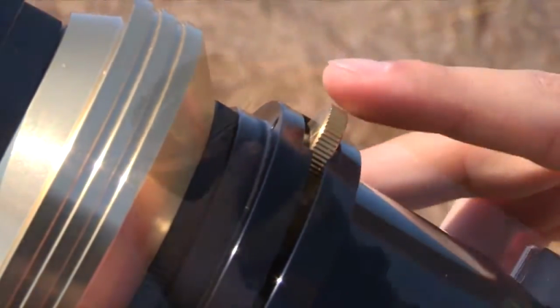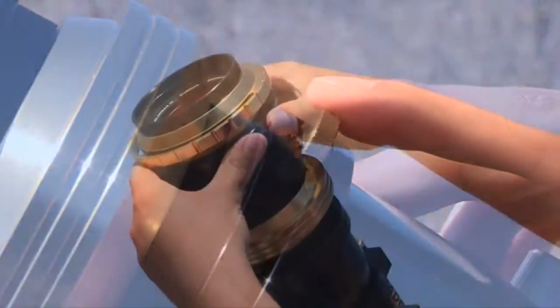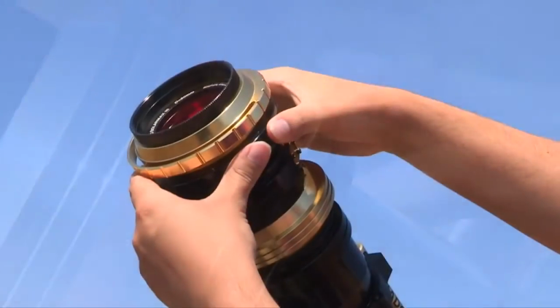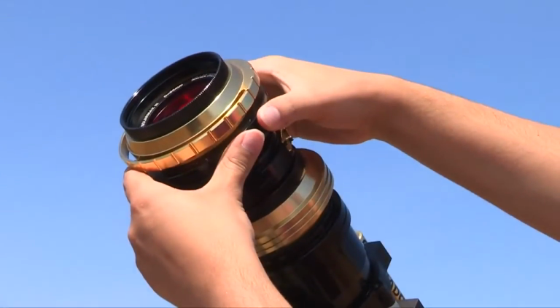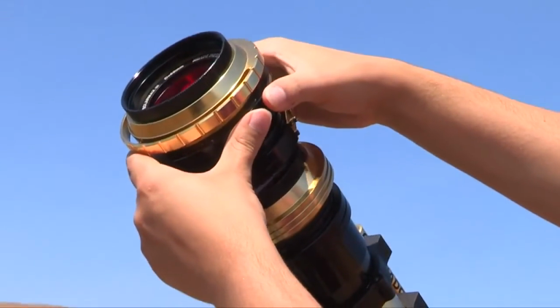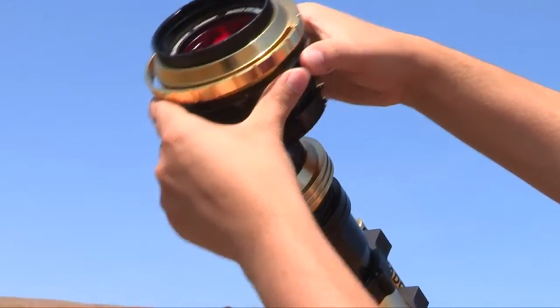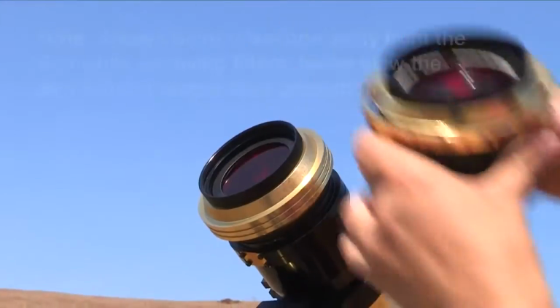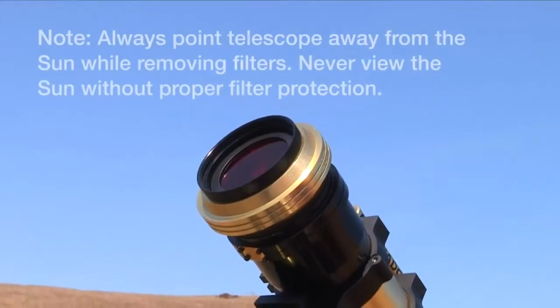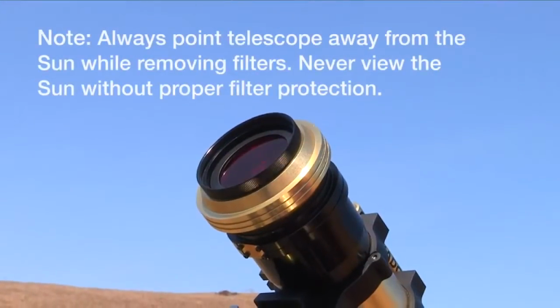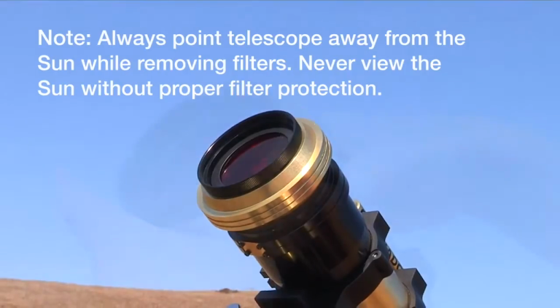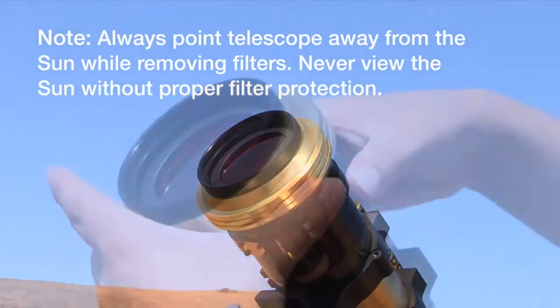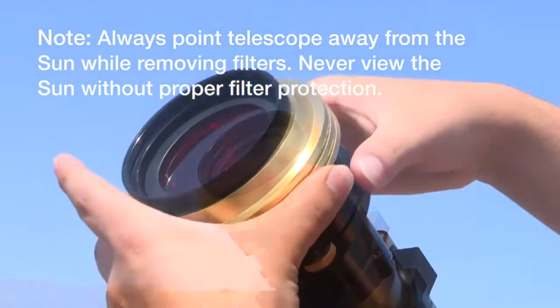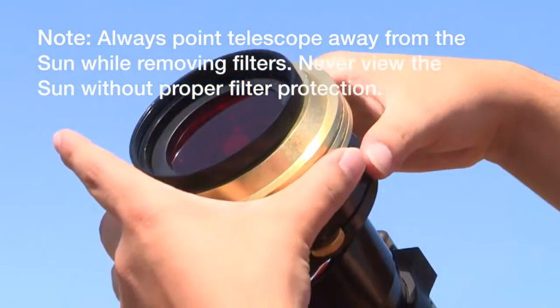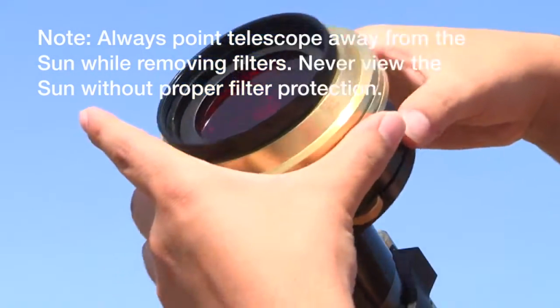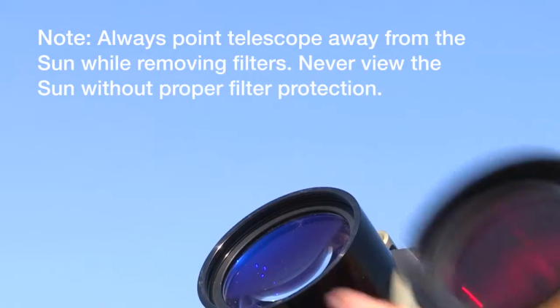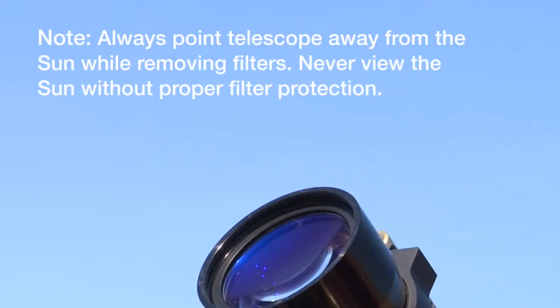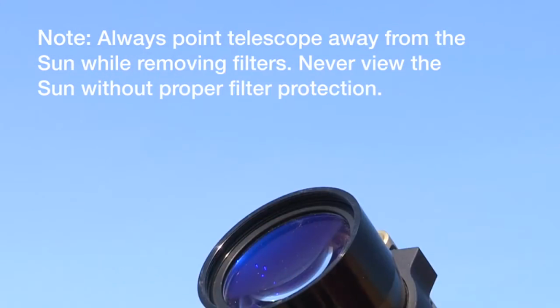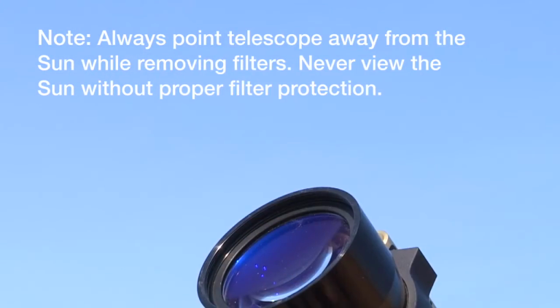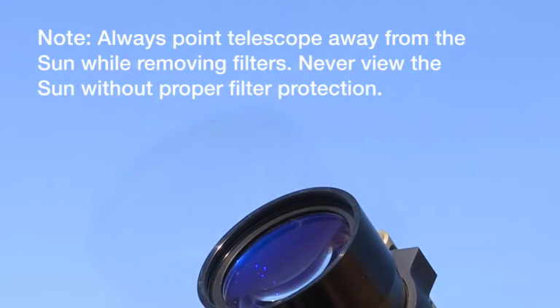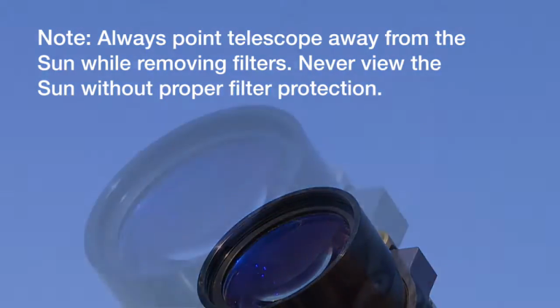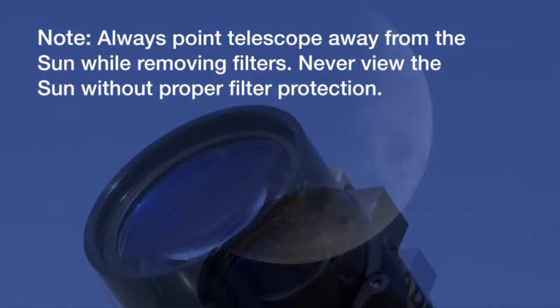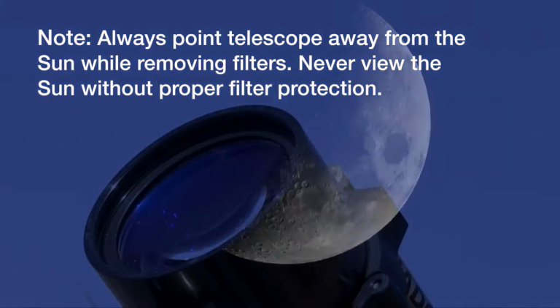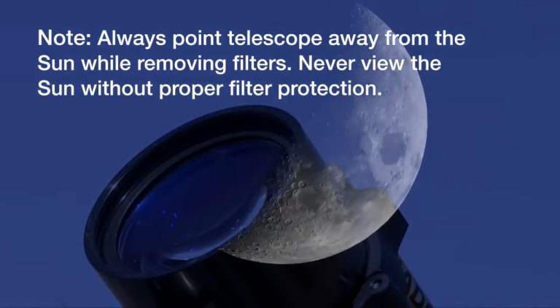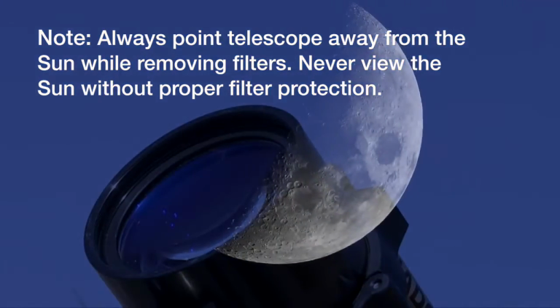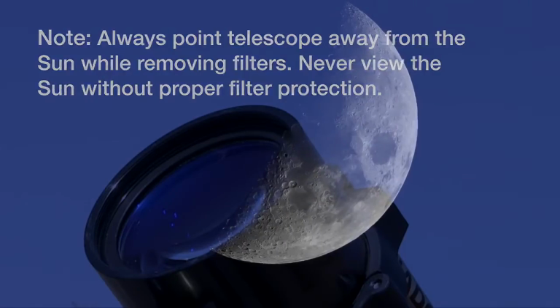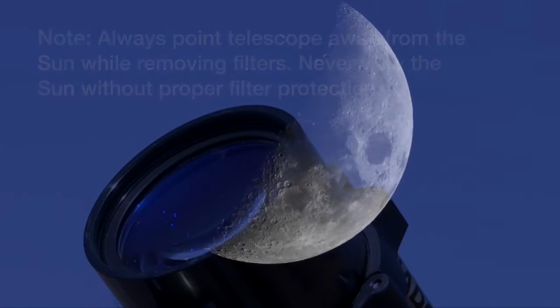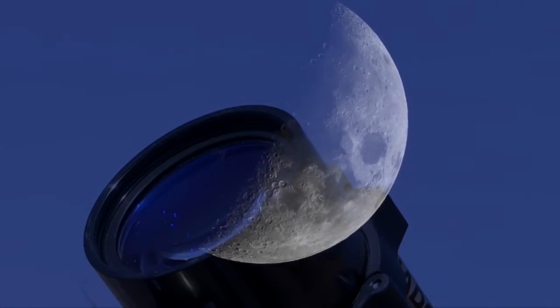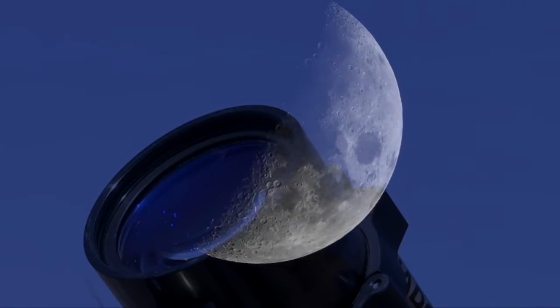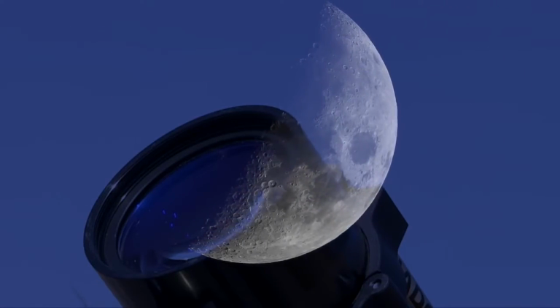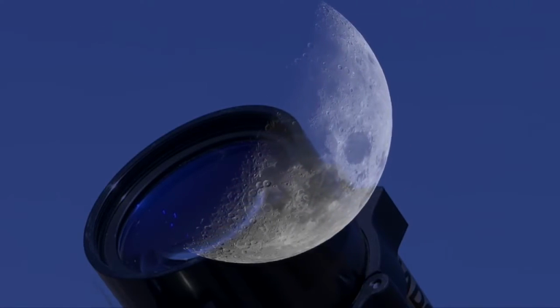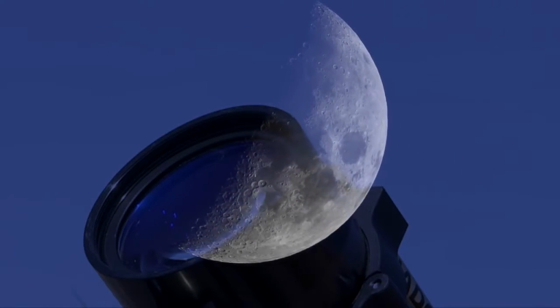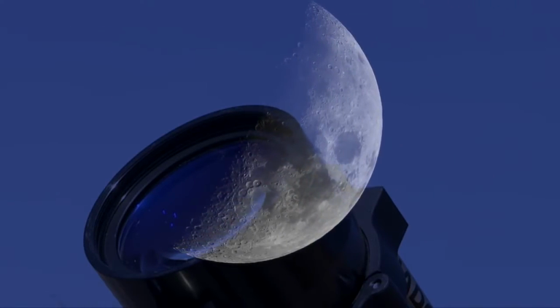Since both Etalon filters are now external to the telescope, you can easily remove both filters and the rear blocking filter diagonal to use the scope as a normal refractor for nighttime astronomy. It's like having two scopes in one.